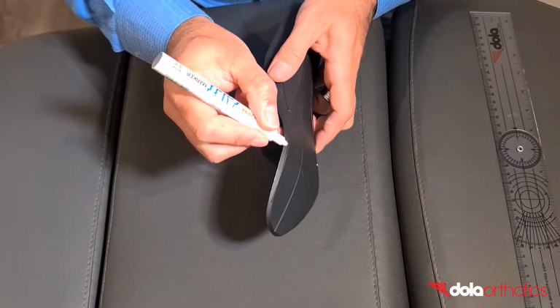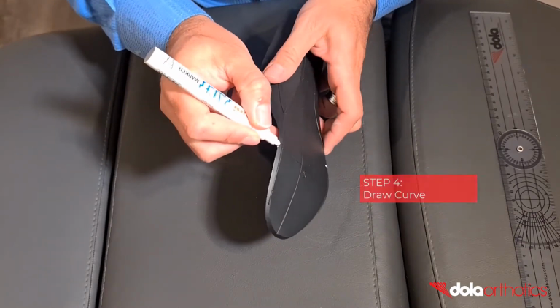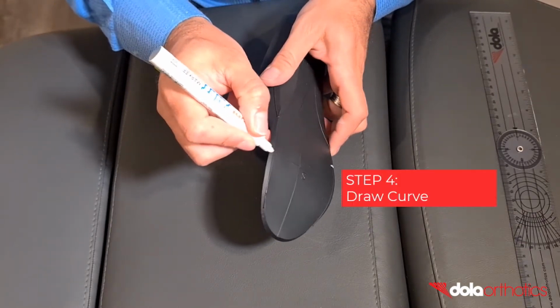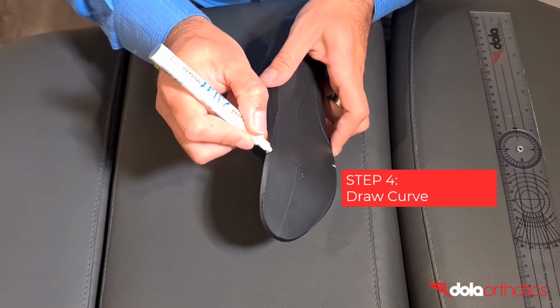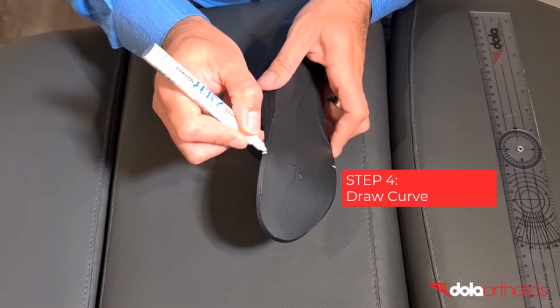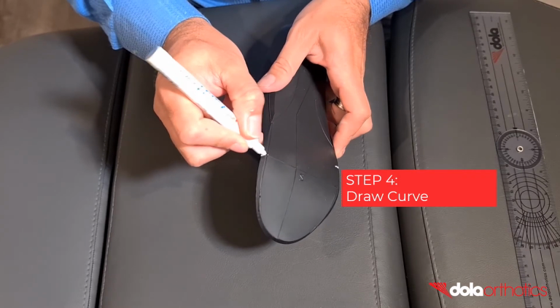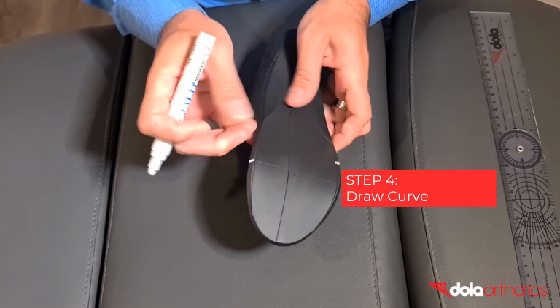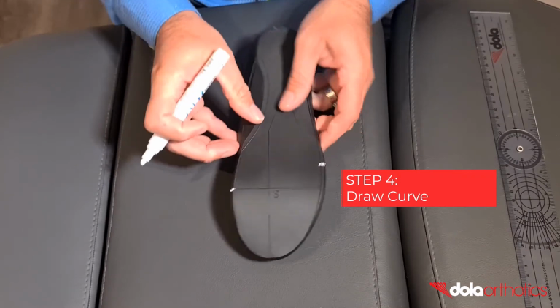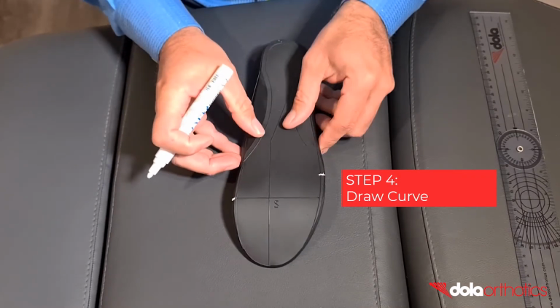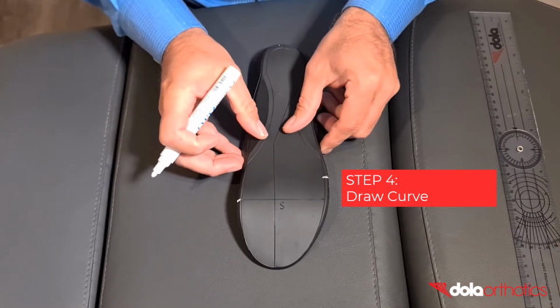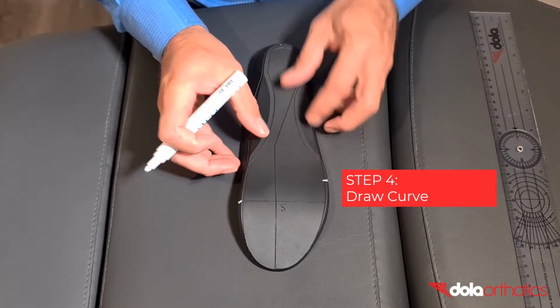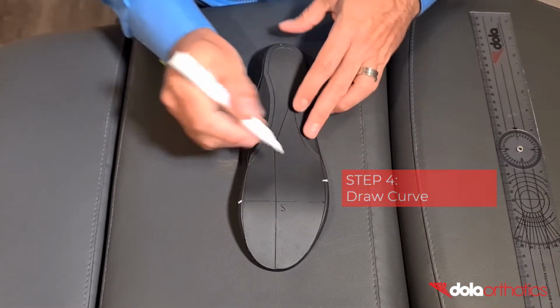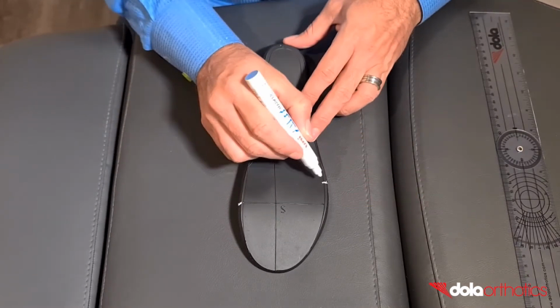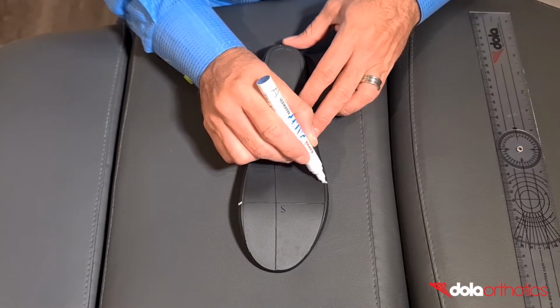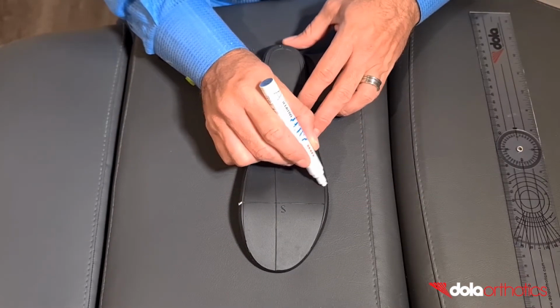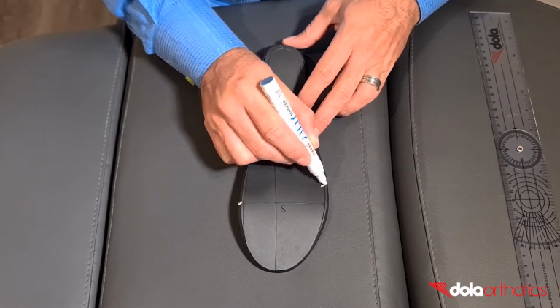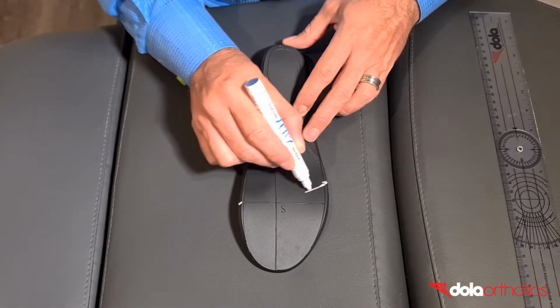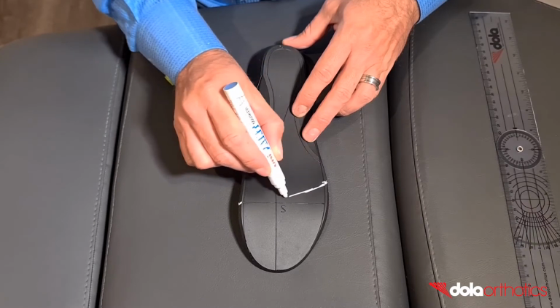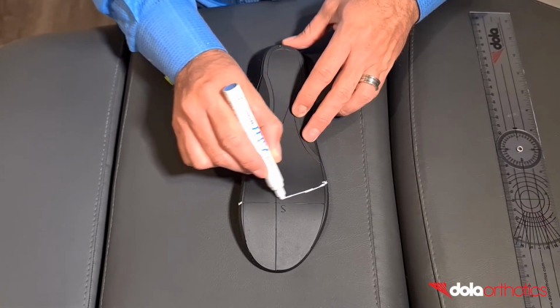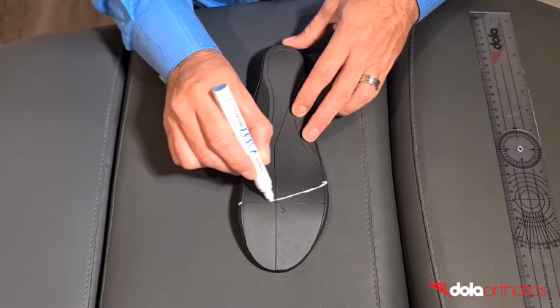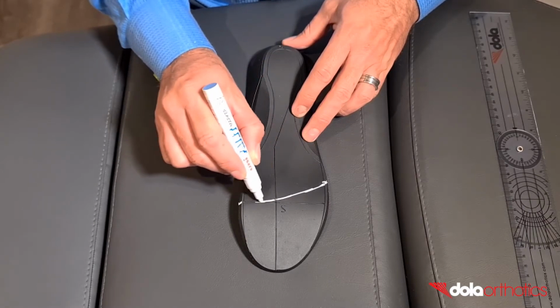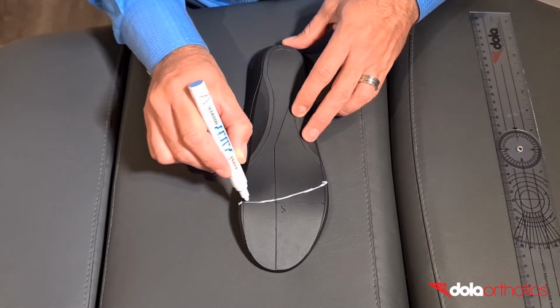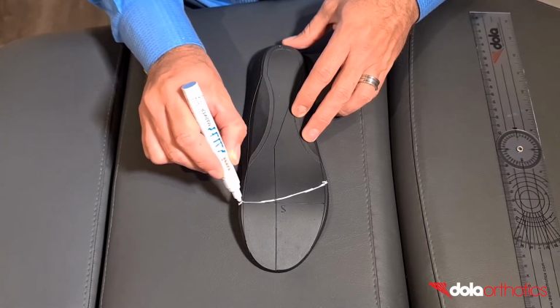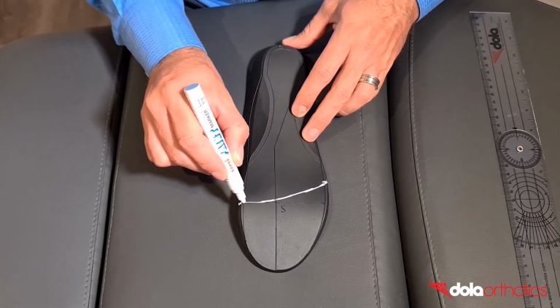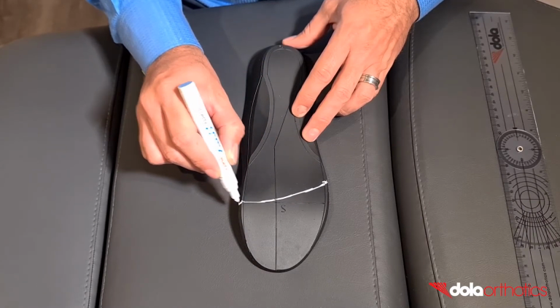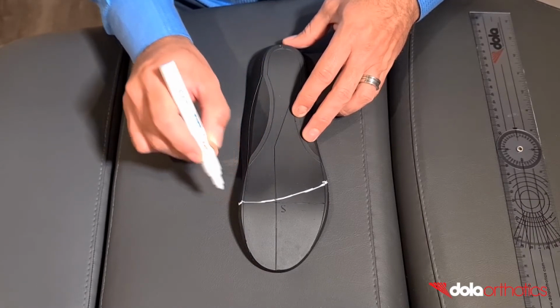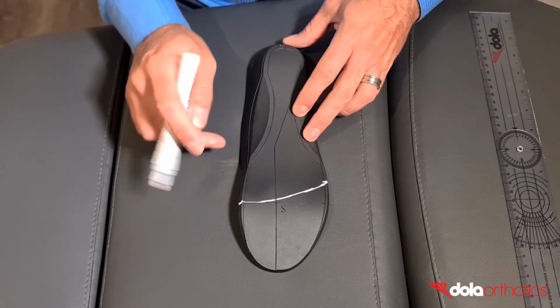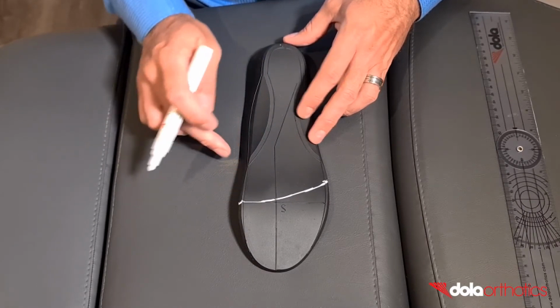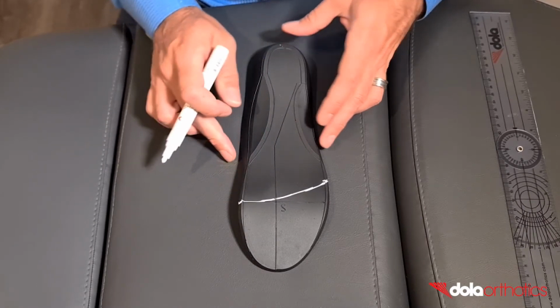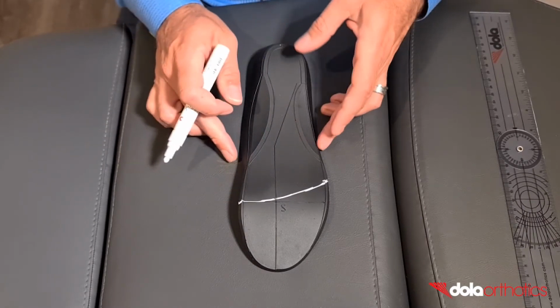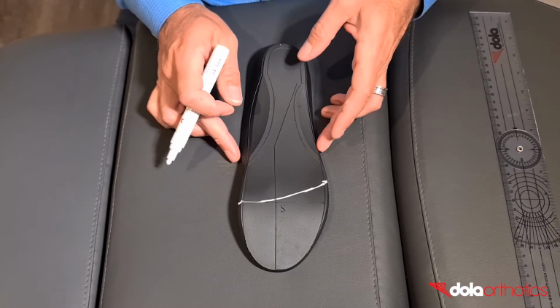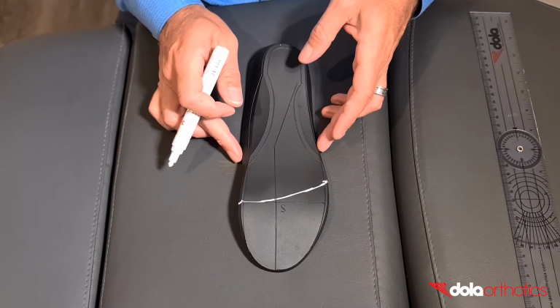Step 4: Connect the two points with a curve to match the metatarsal parabola or shape of the sulcus to indicate the shape of the extension. You now have your toe walker extension marked as a guide.